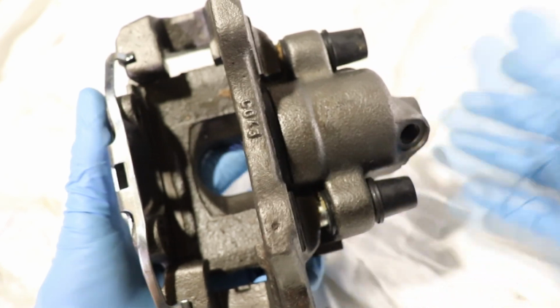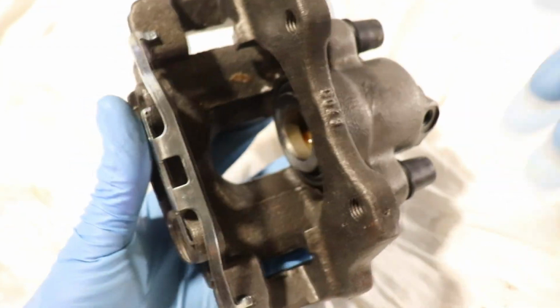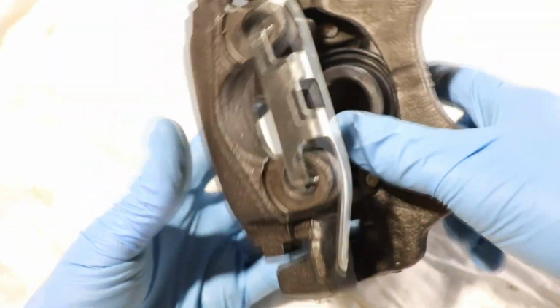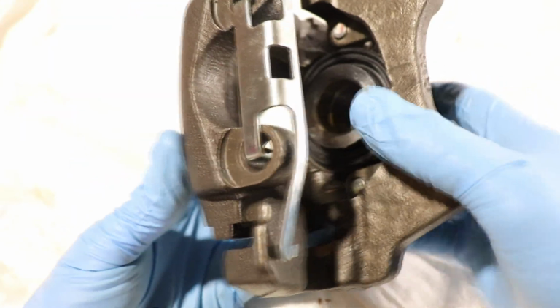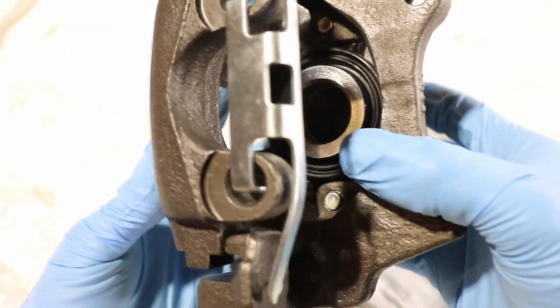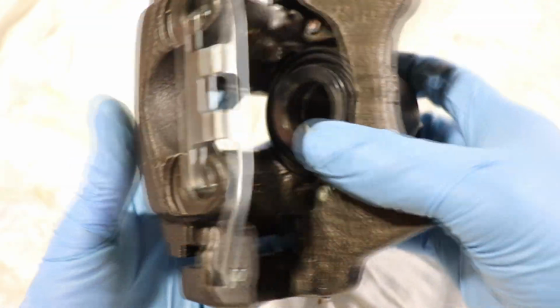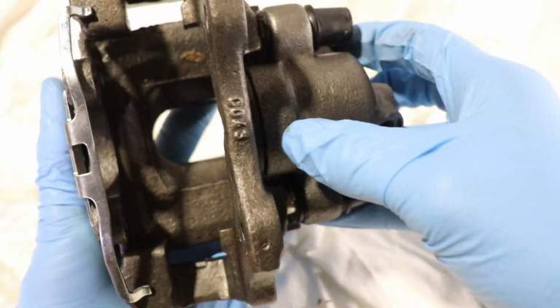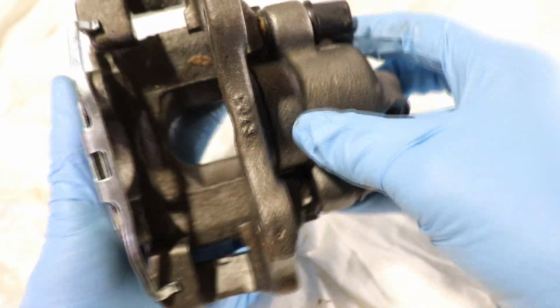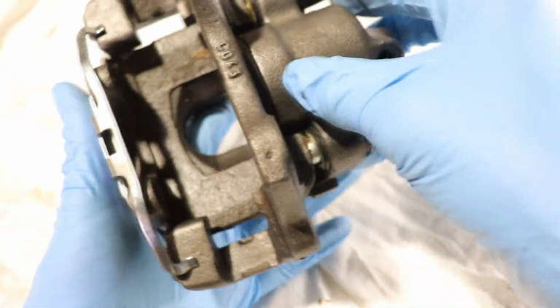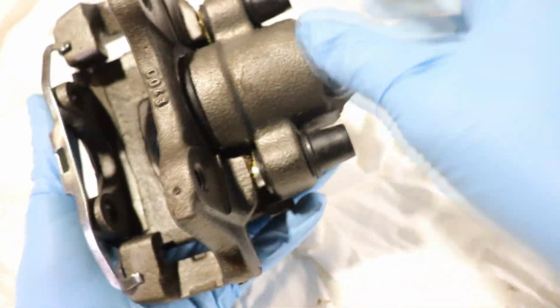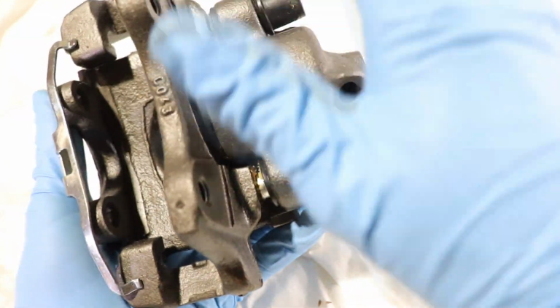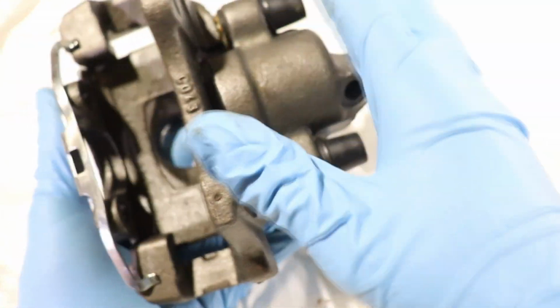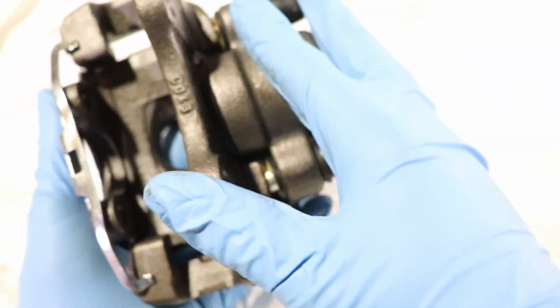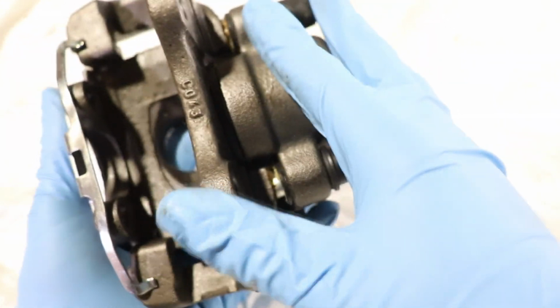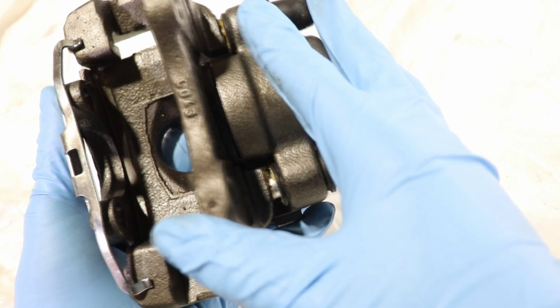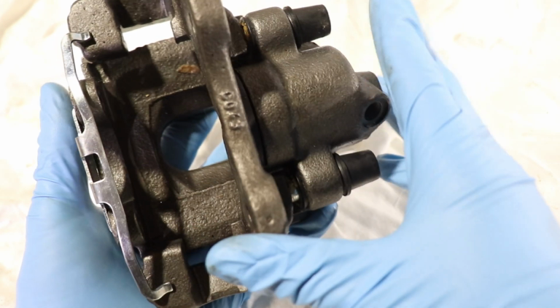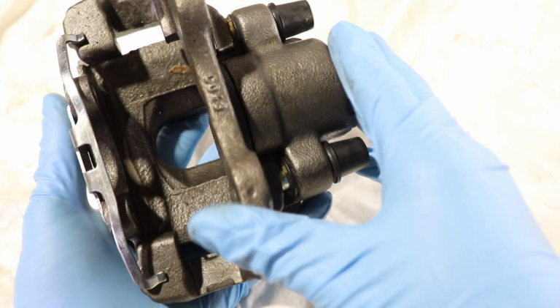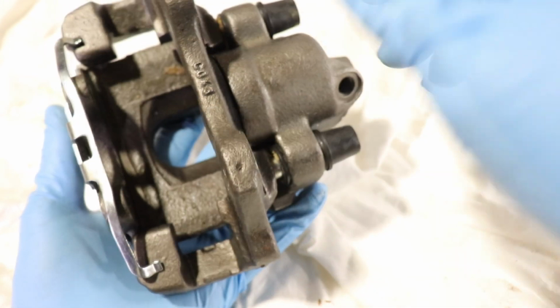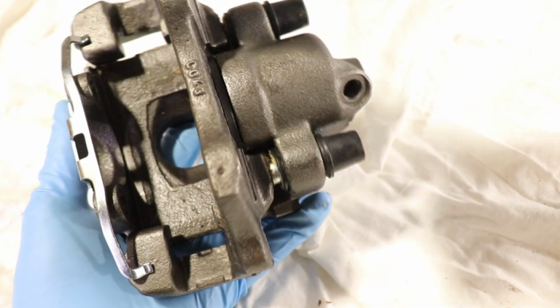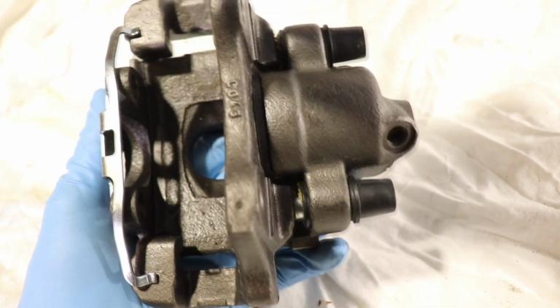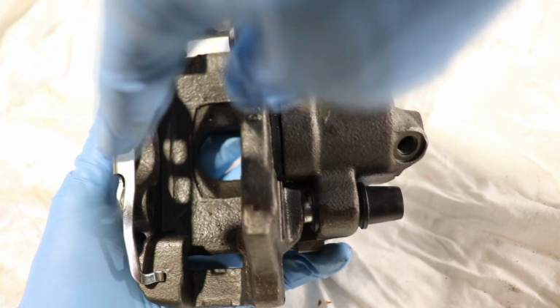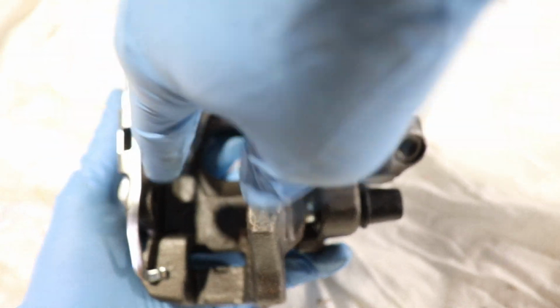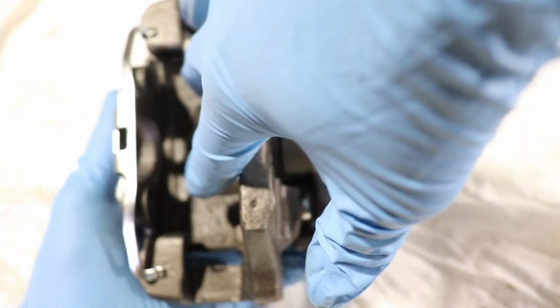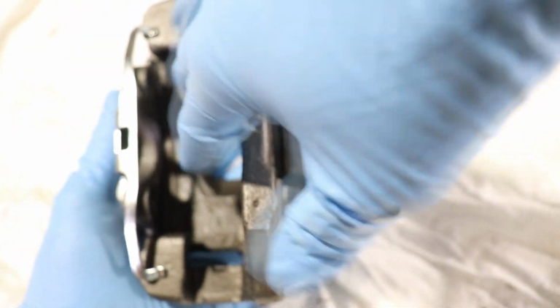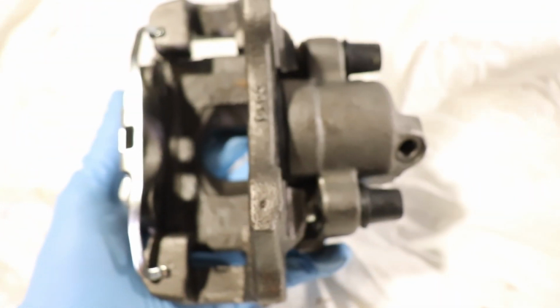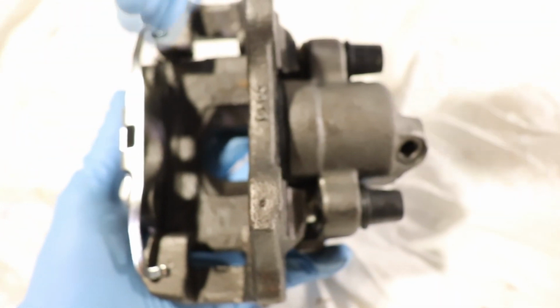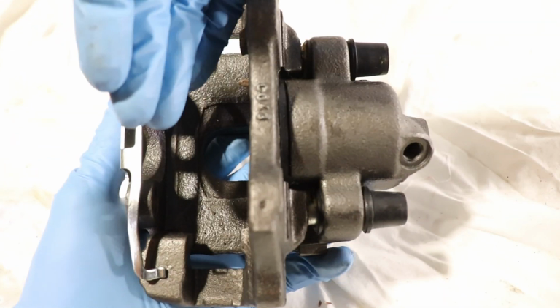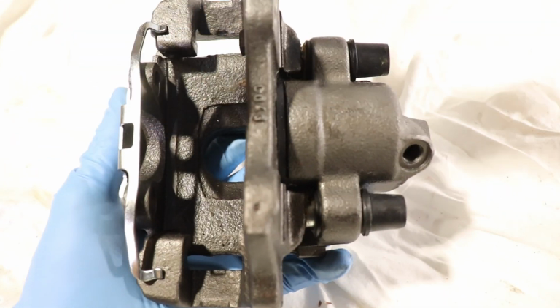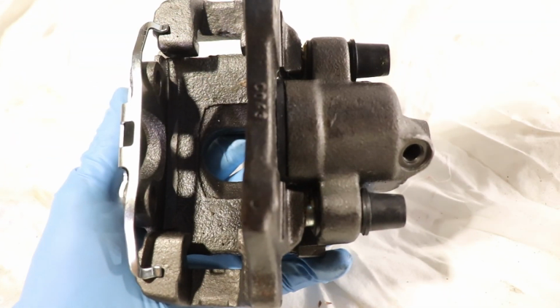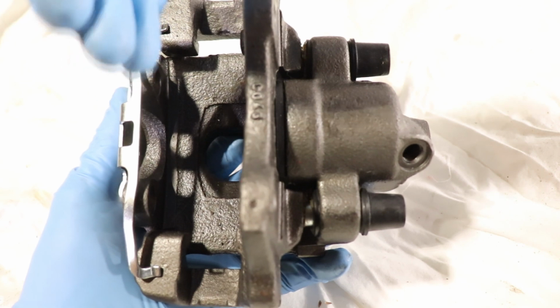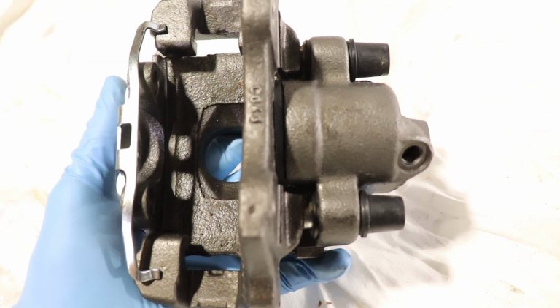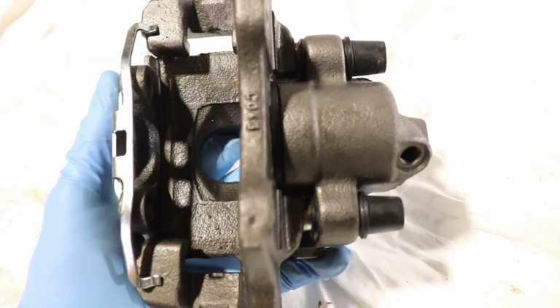This is an important part of your braking system — this is where most of the braking is going to happen. Your two pads would sit in here along with your rotor.